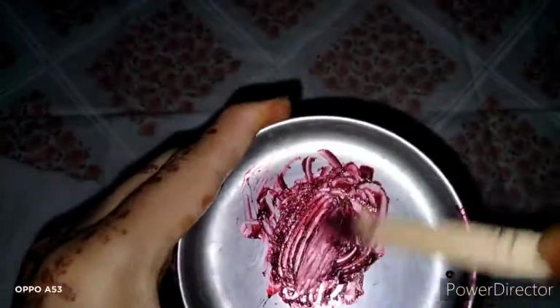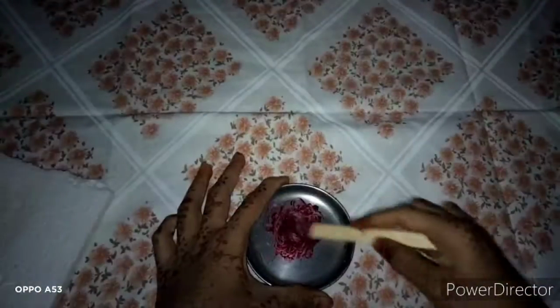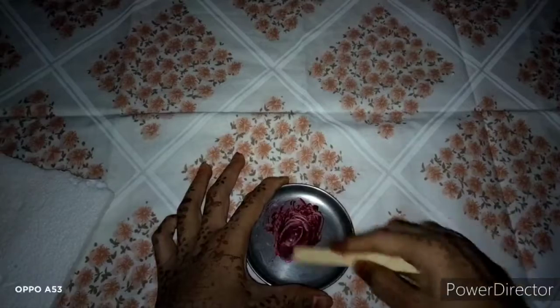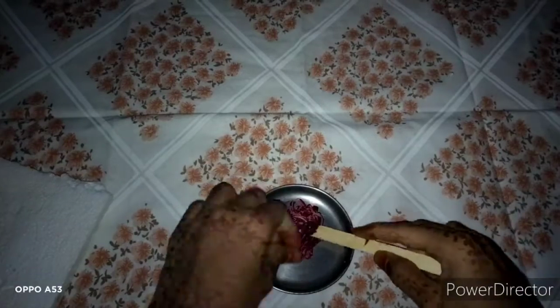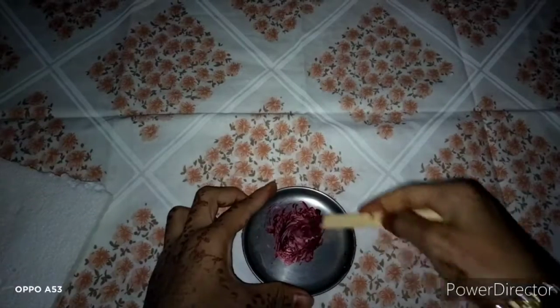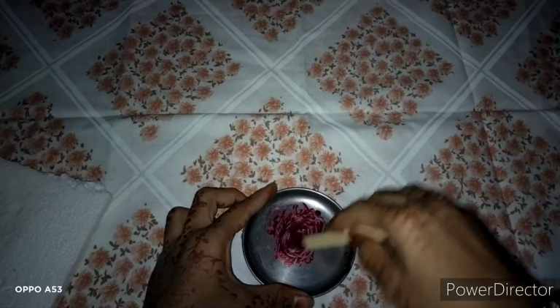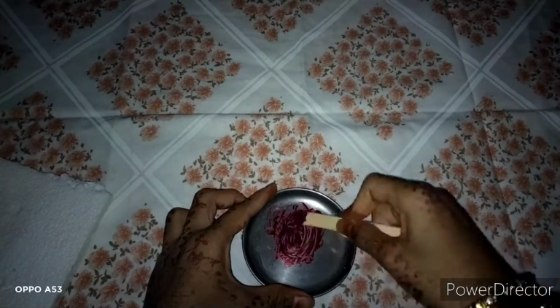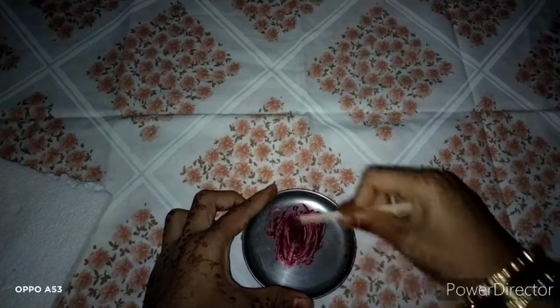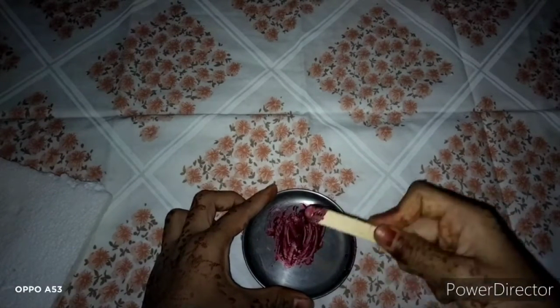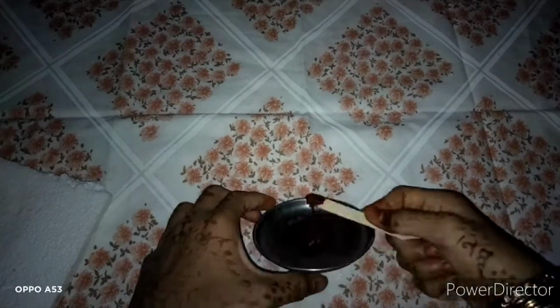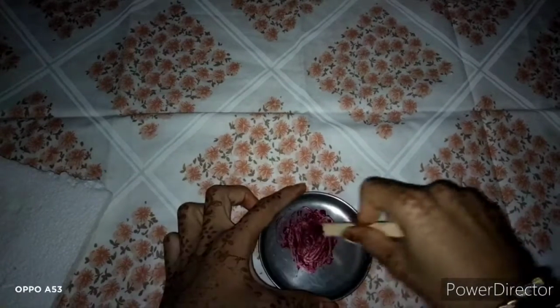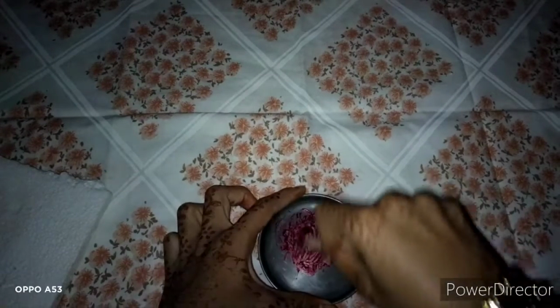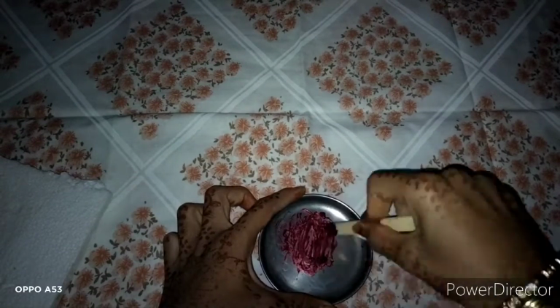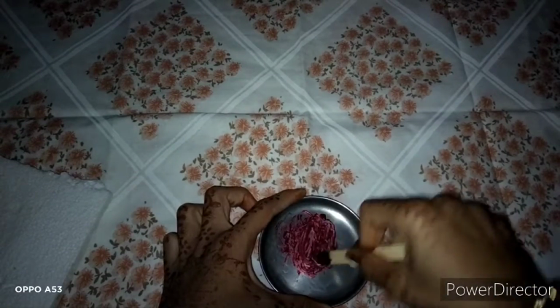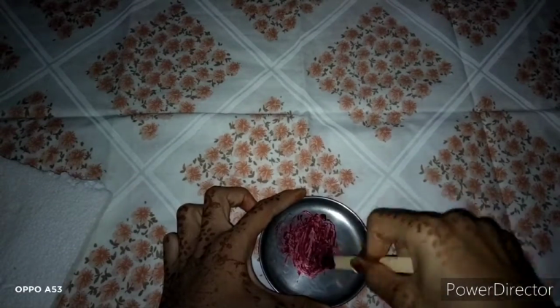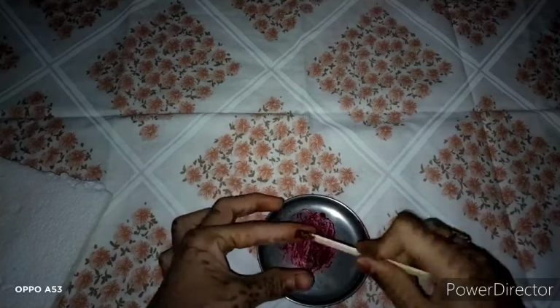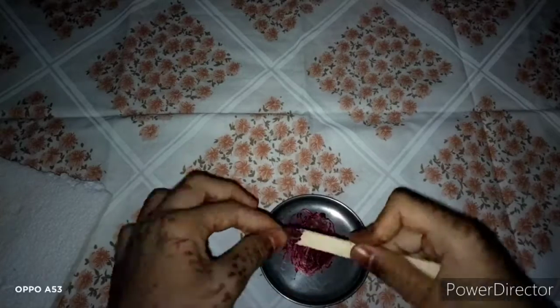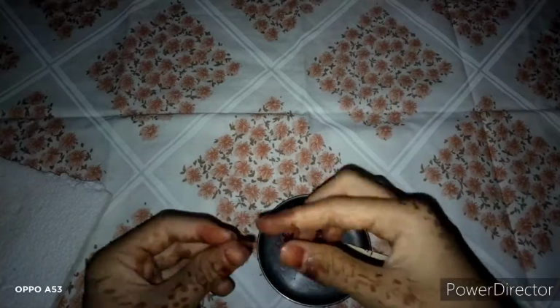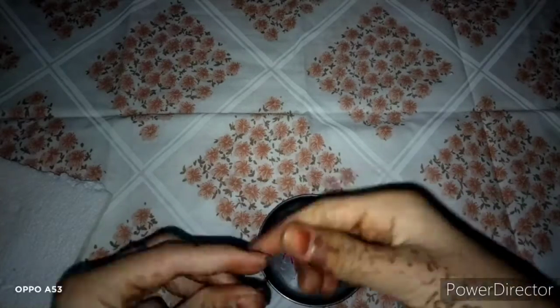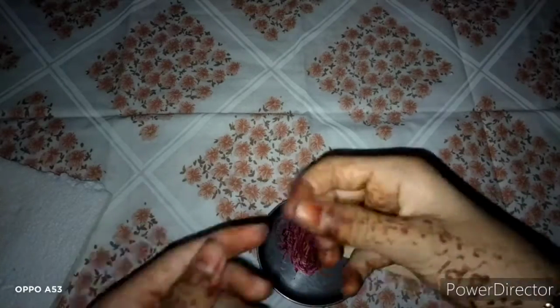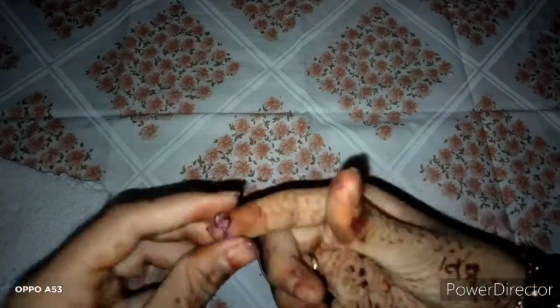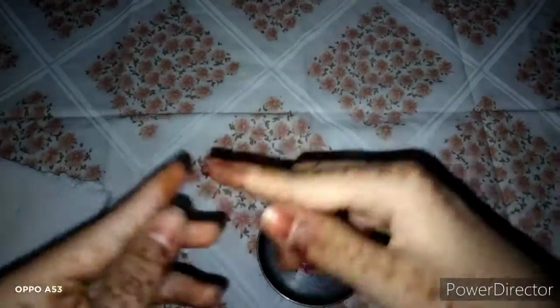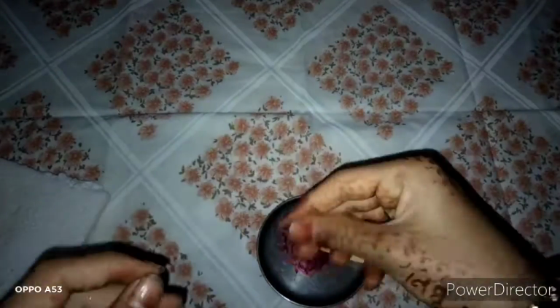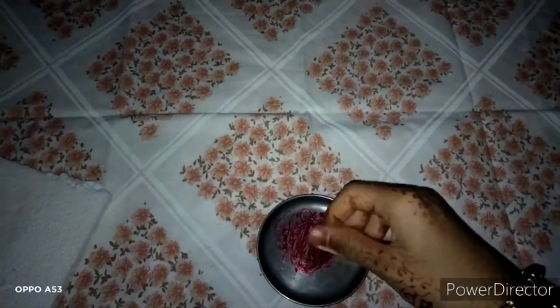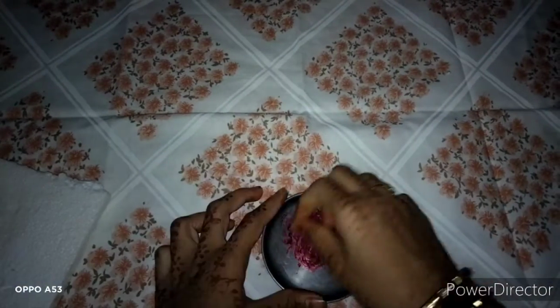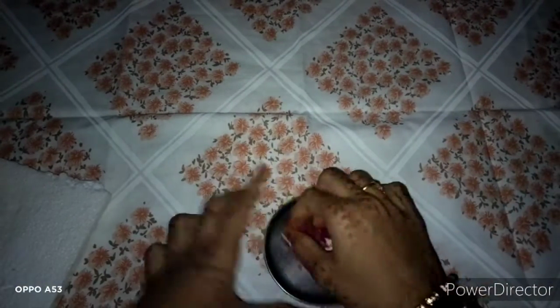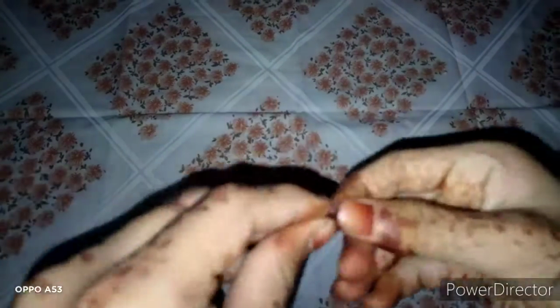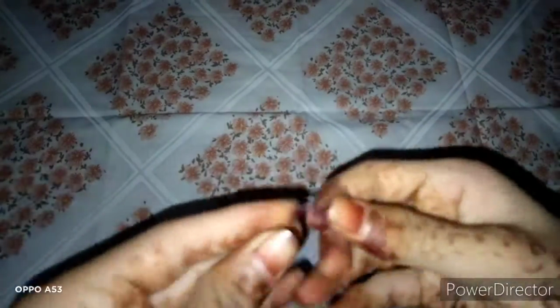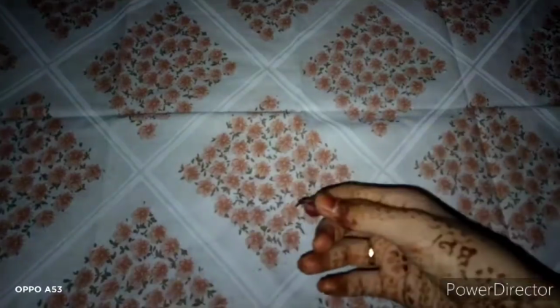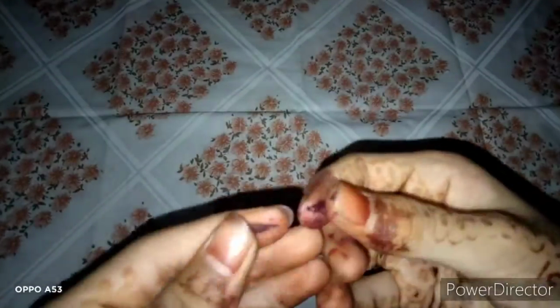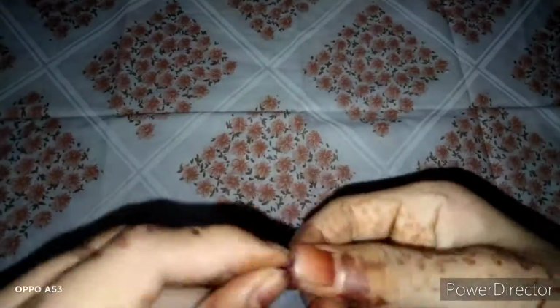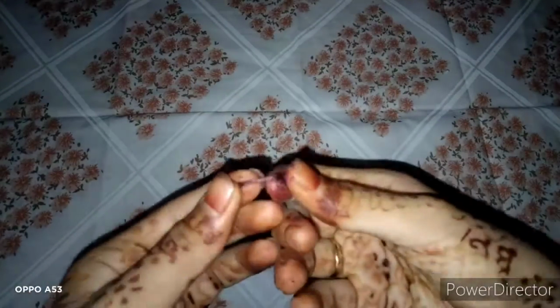Let's add a gum foam and mix it a little bit more. It's light and sticky. It's very normal.